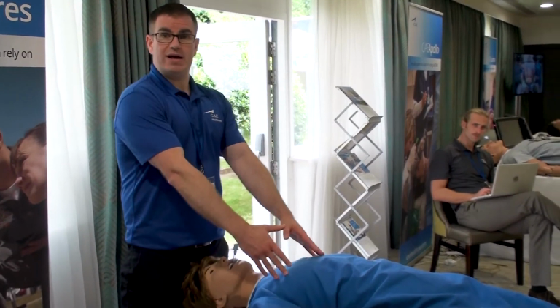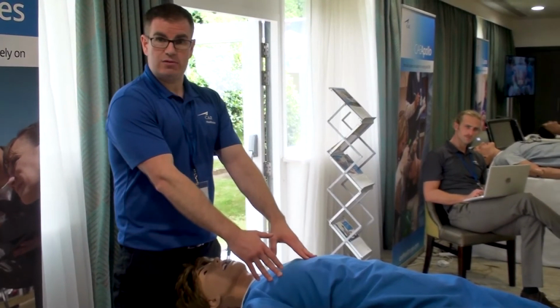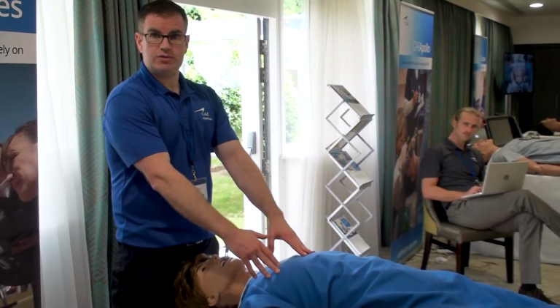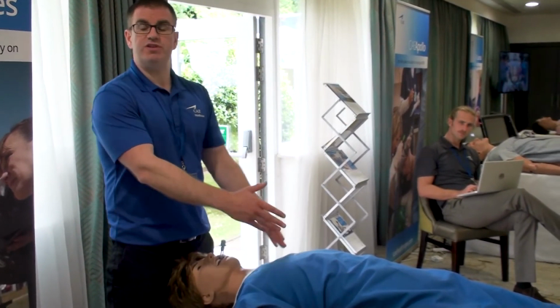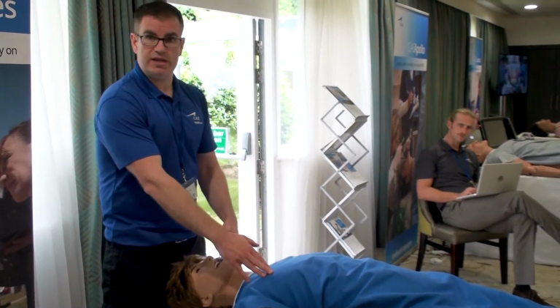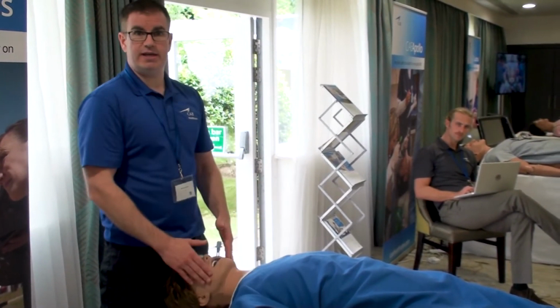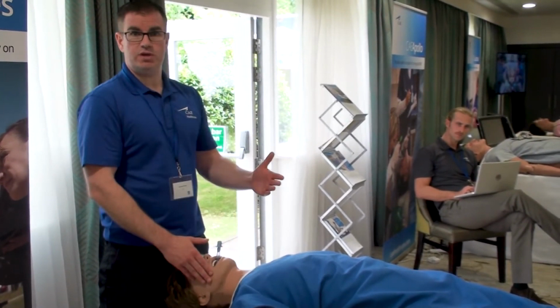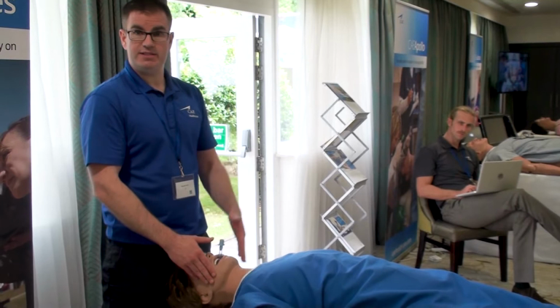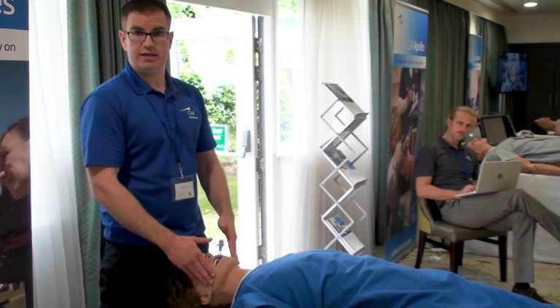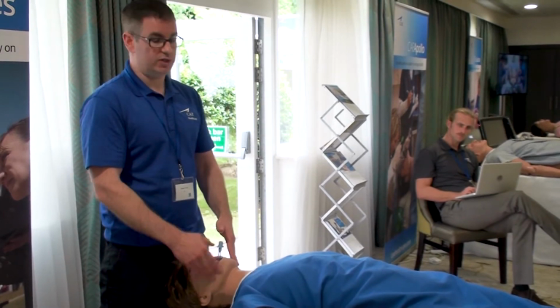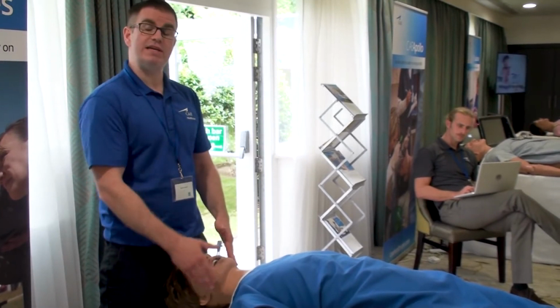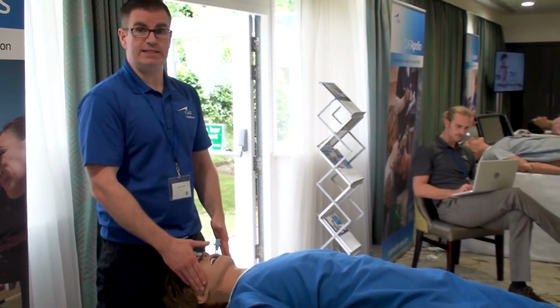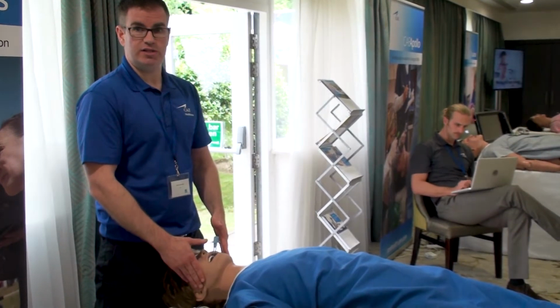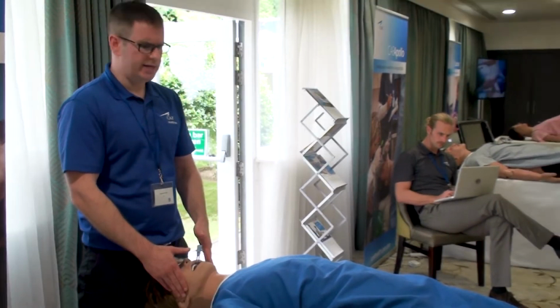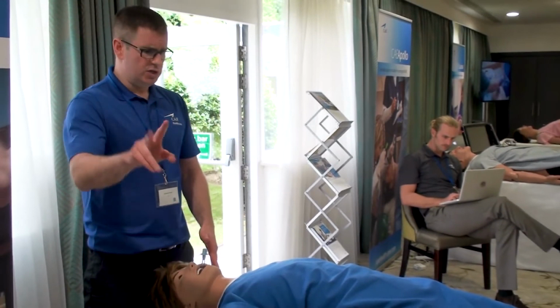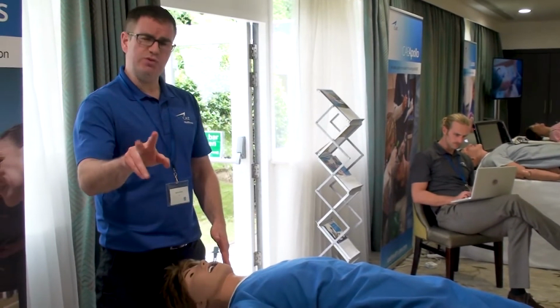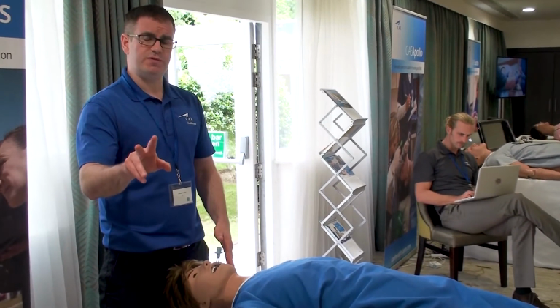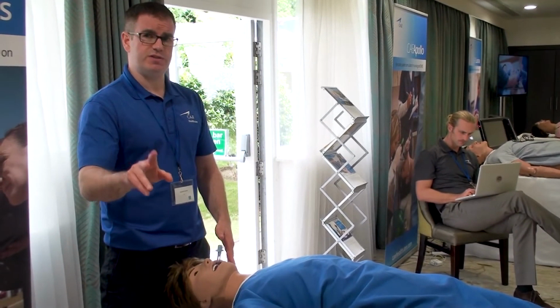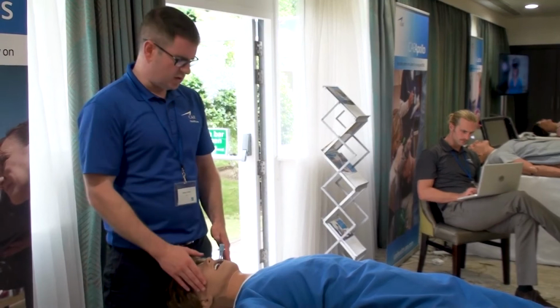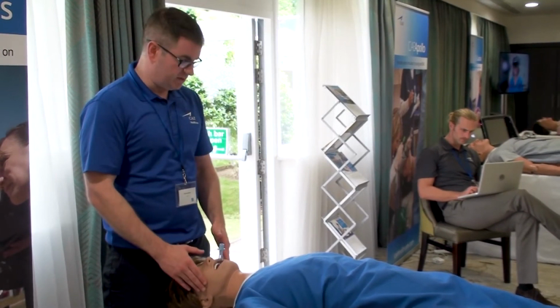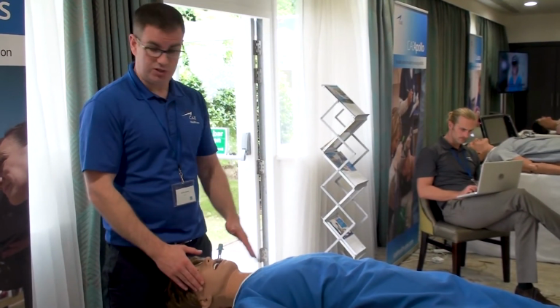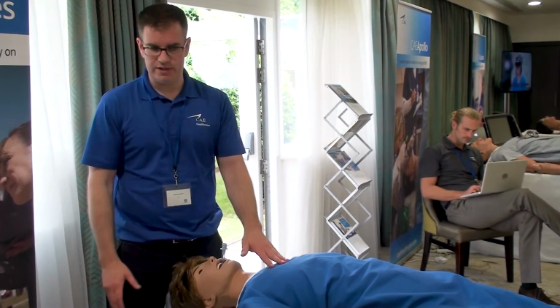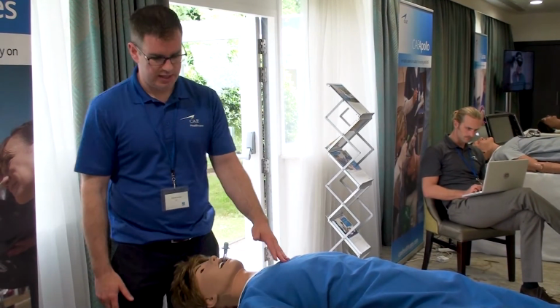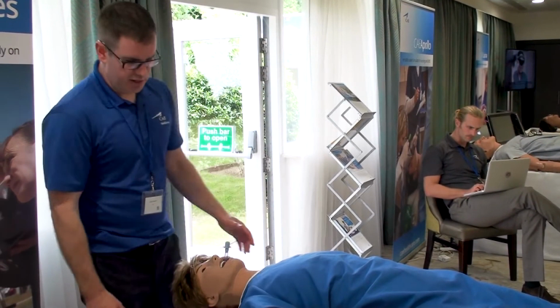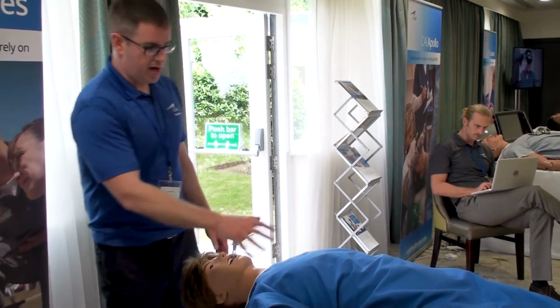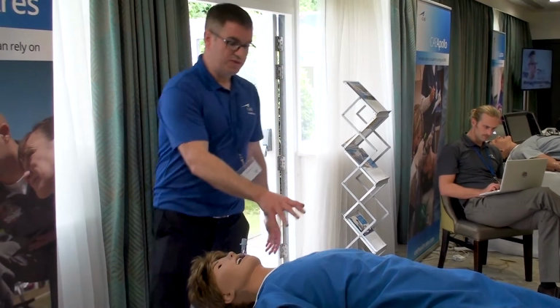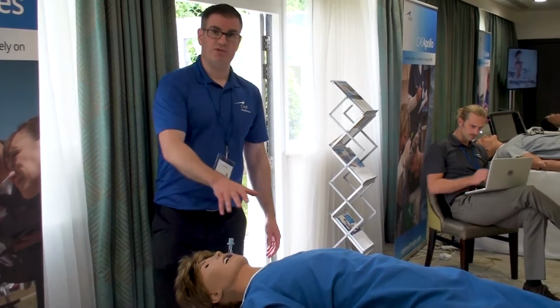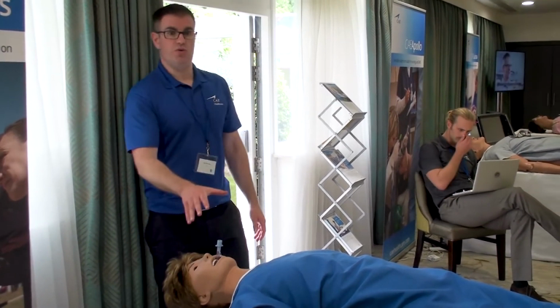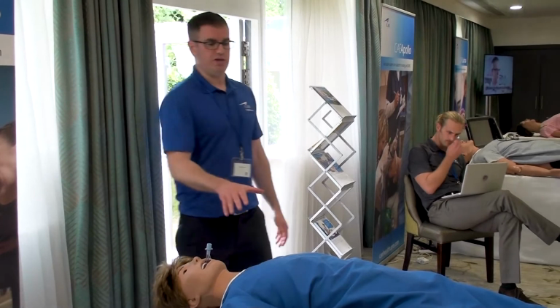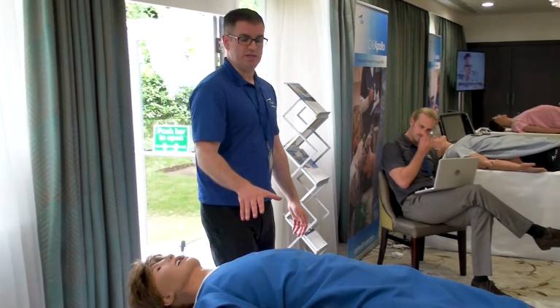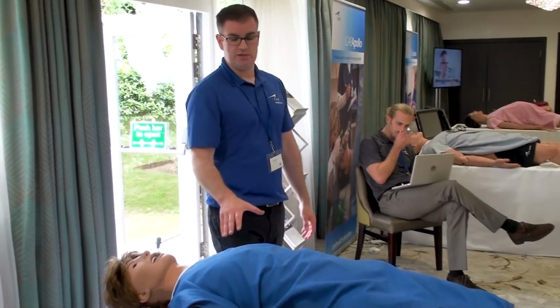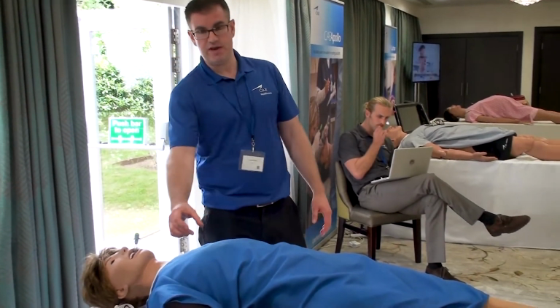We have heart sounds, lung sounds, and bowel sounds. We can defibrillate the mannequin, pace the mannequin, and do a 3-lead ECG on this mannequin. There are also two unique features specific to ARIES regarding sounds.